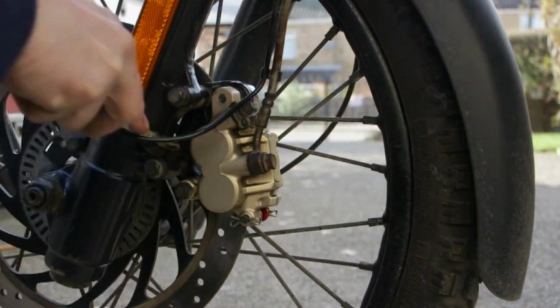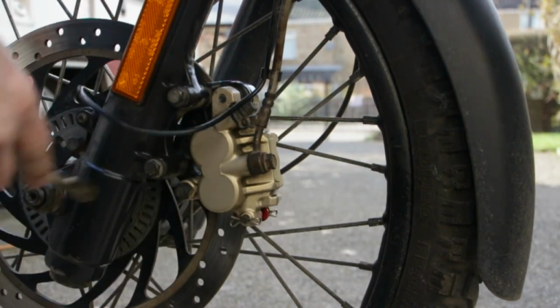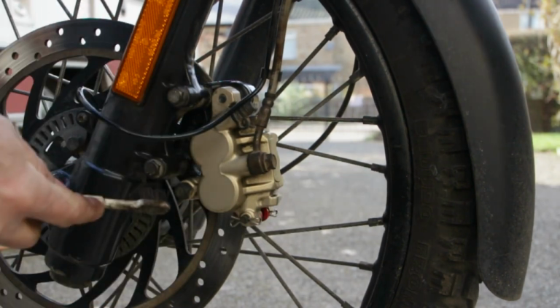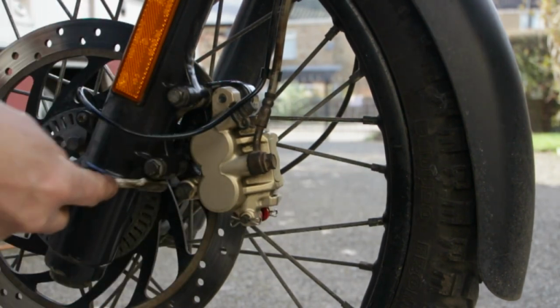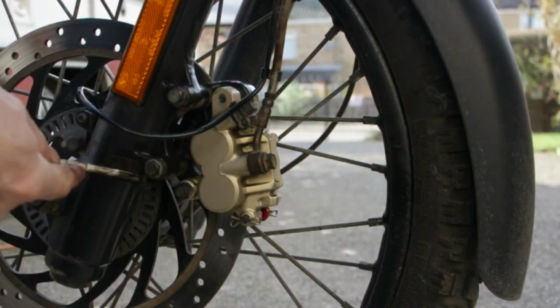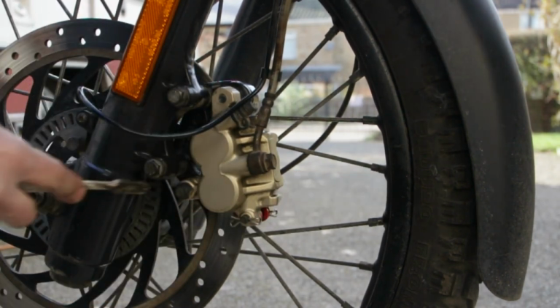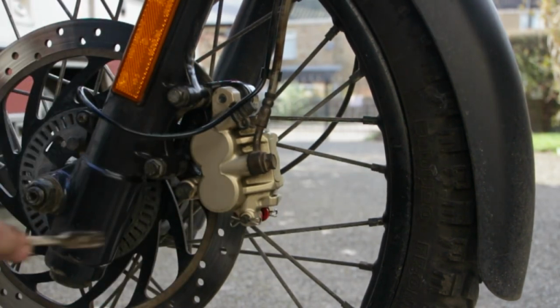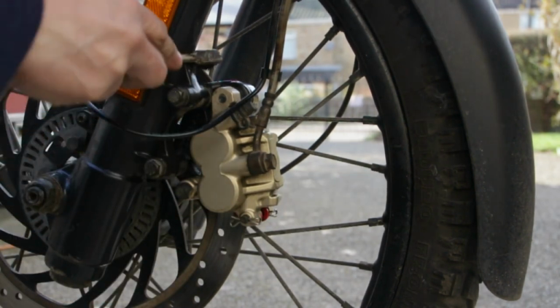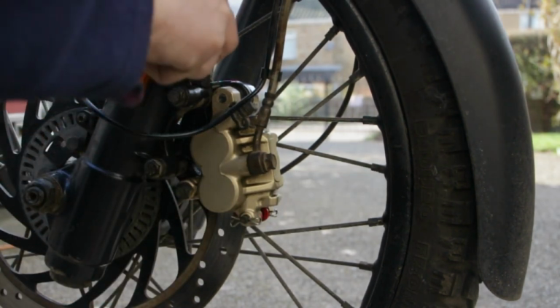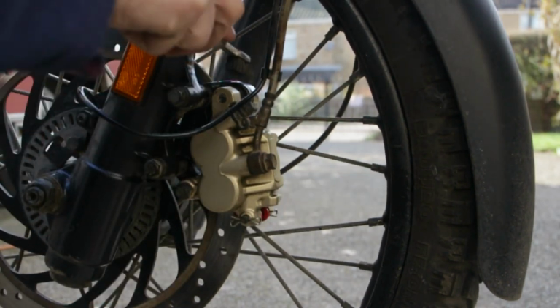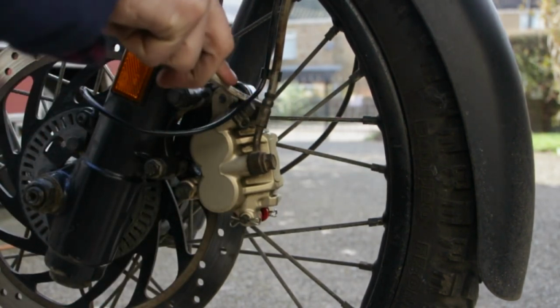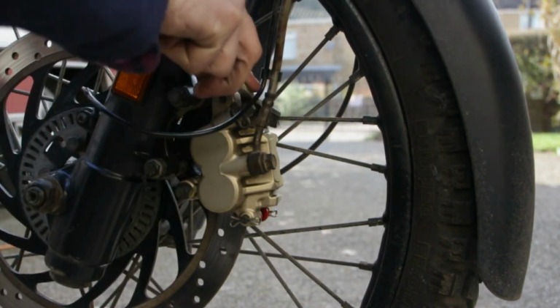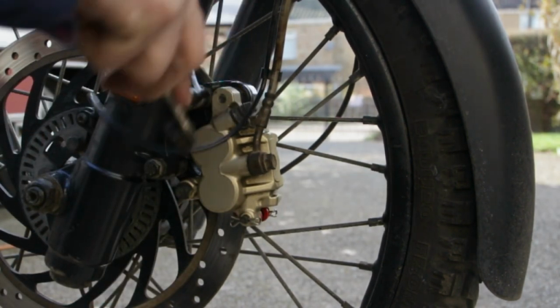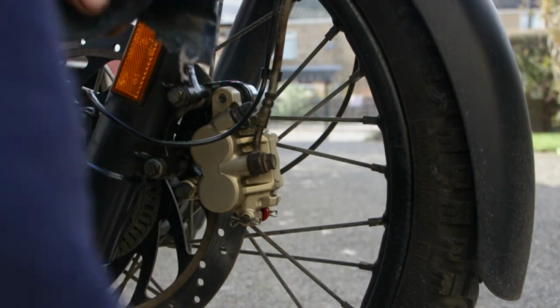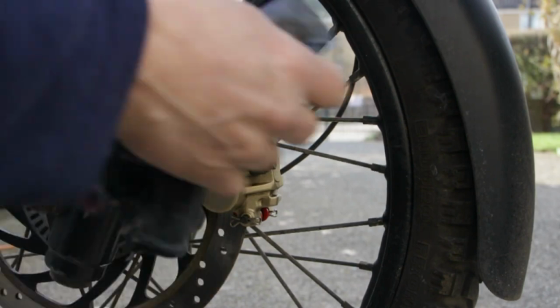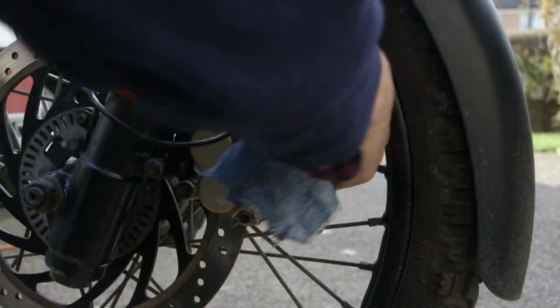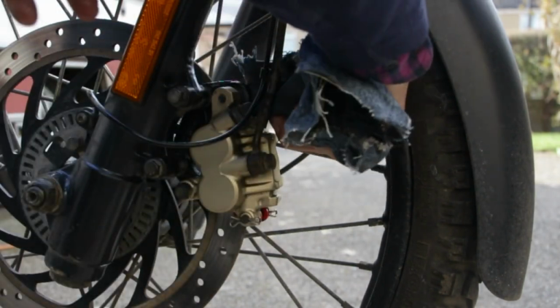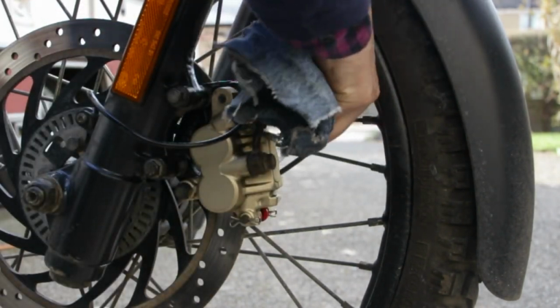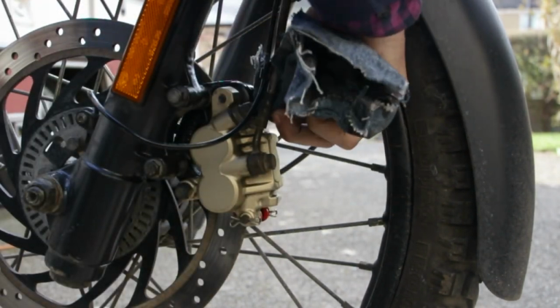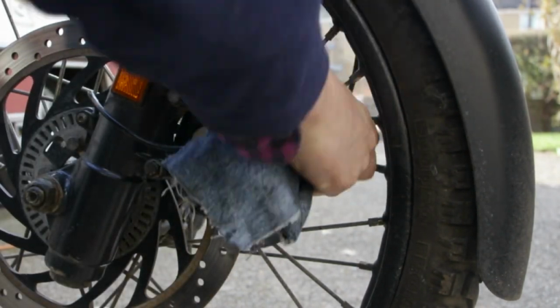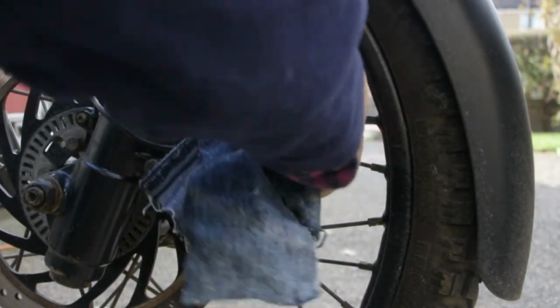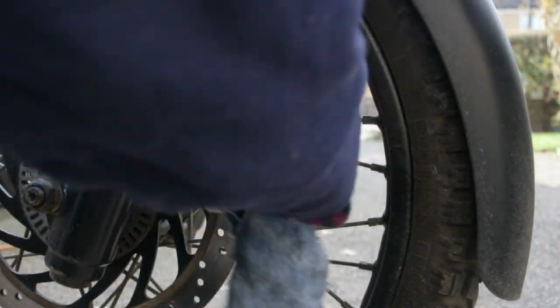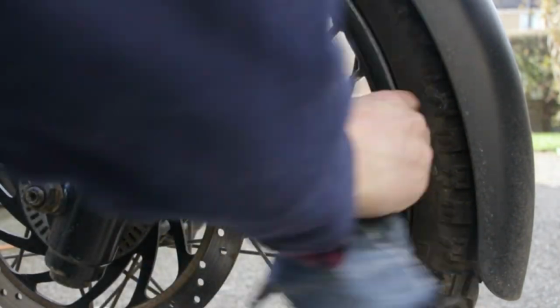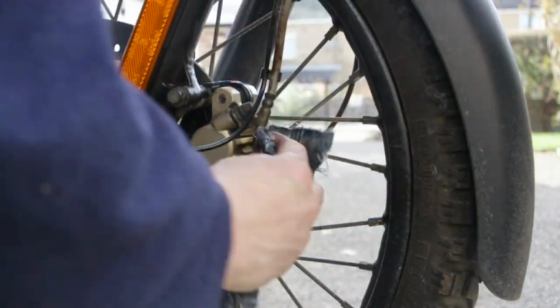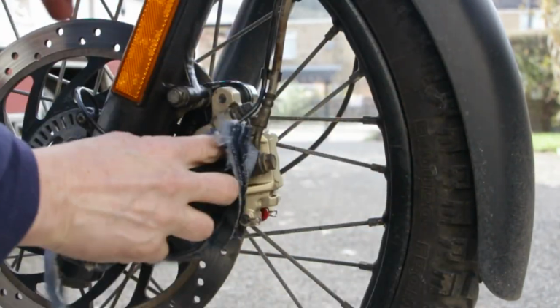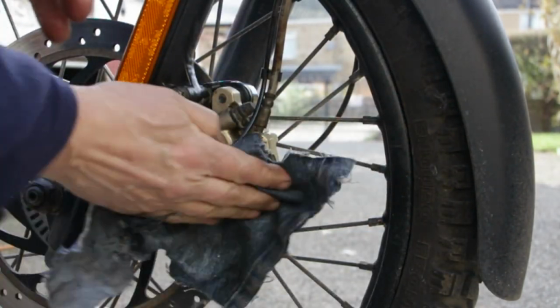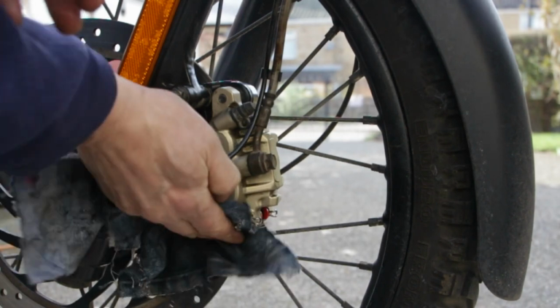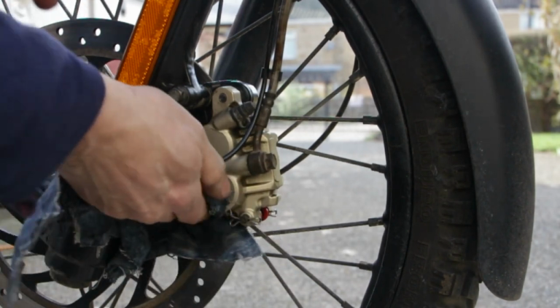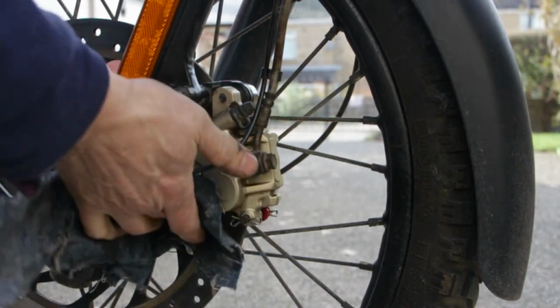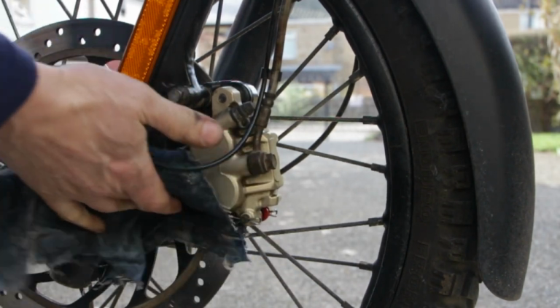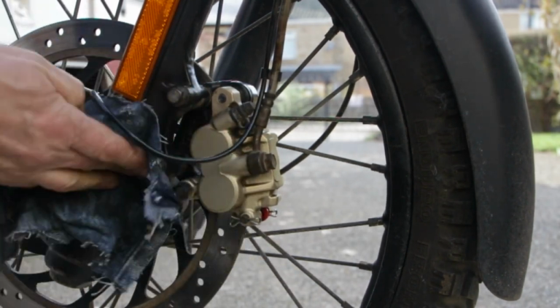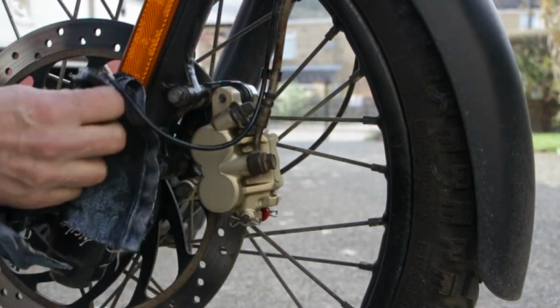Give it a bit of a clean-up while I'm here — just cleaning a few bits. It's a Himalayan; I don't bother keeping it immaculate. It's a daily rider so I'll try and keep the salt and crap off, but I don't keep it immaculate.